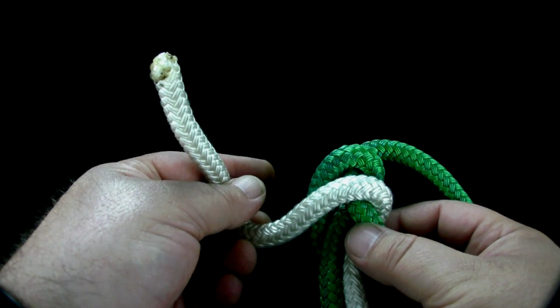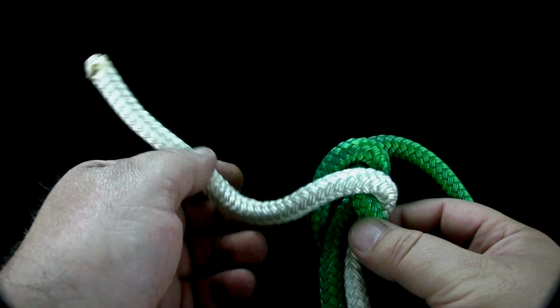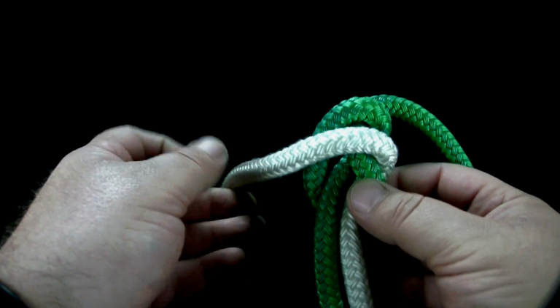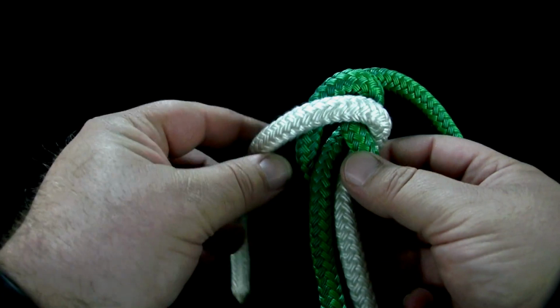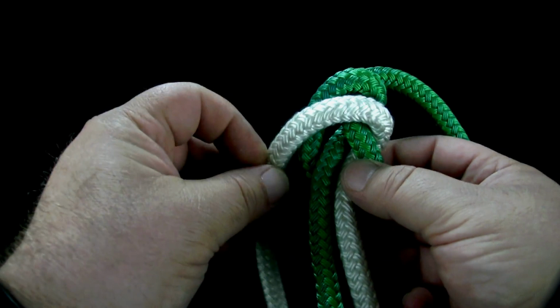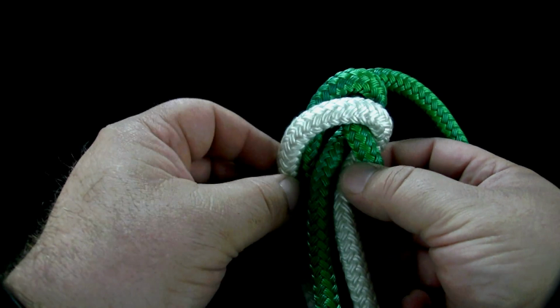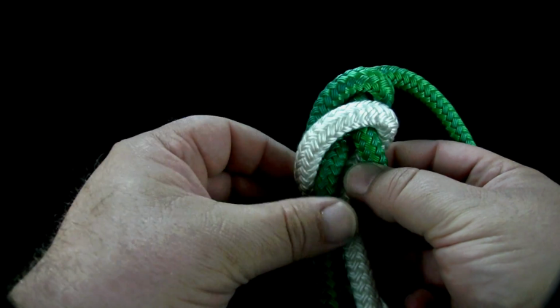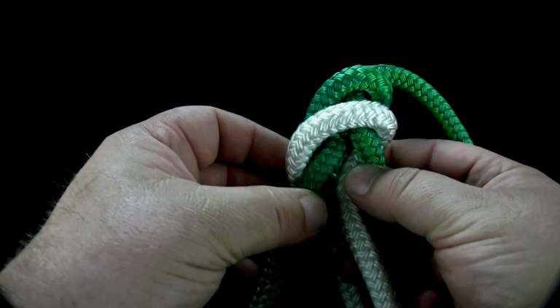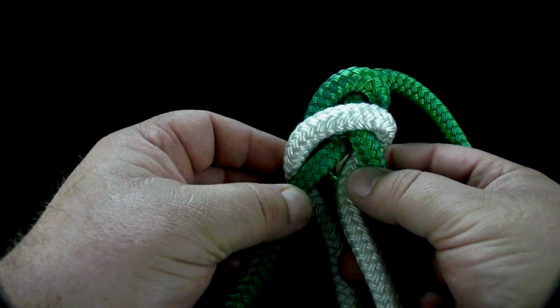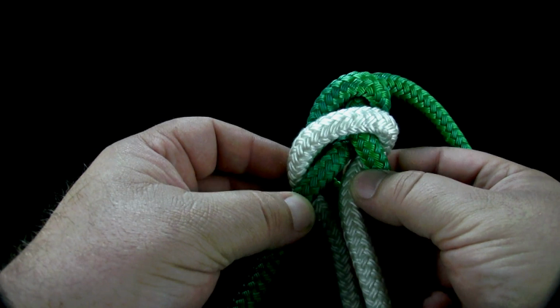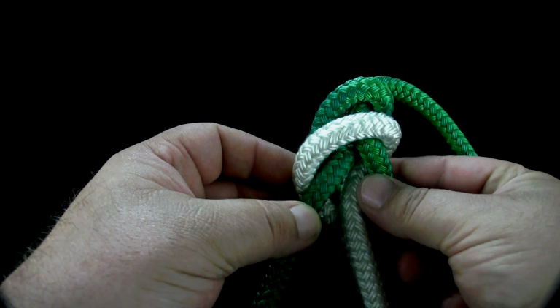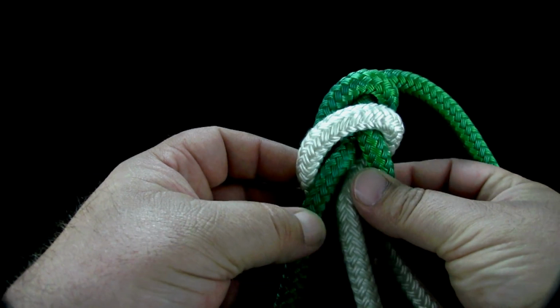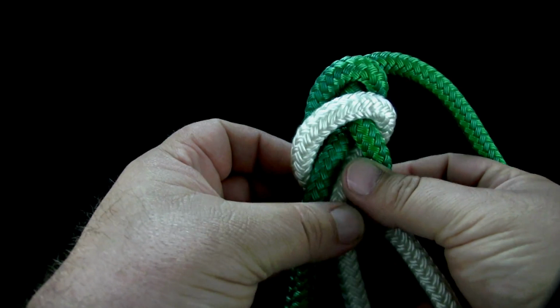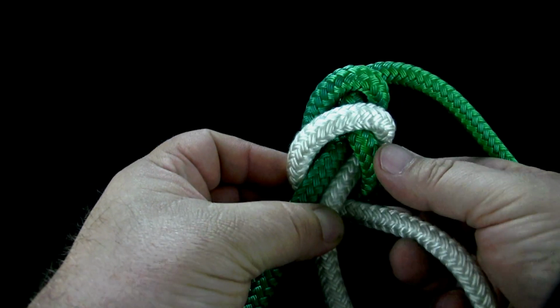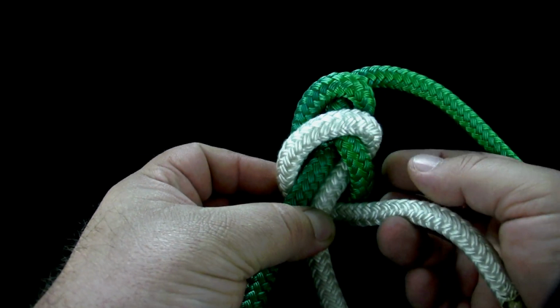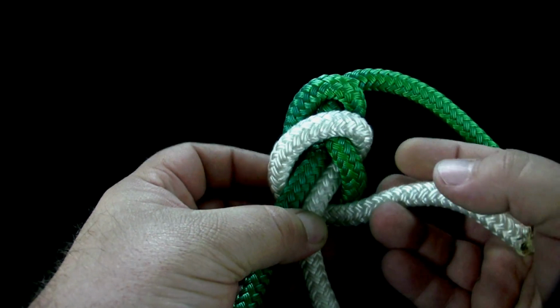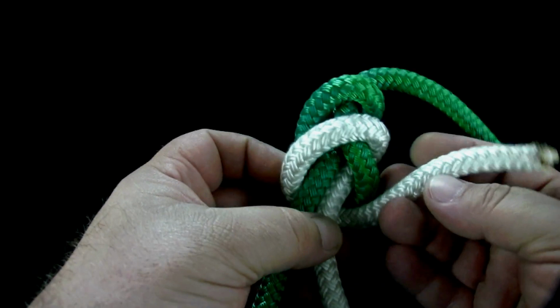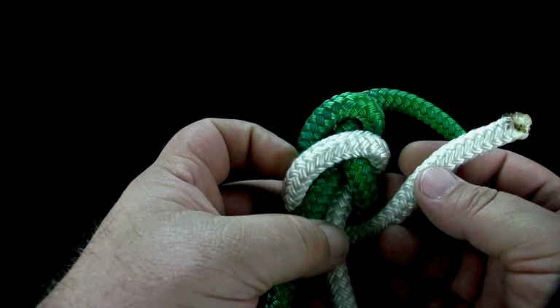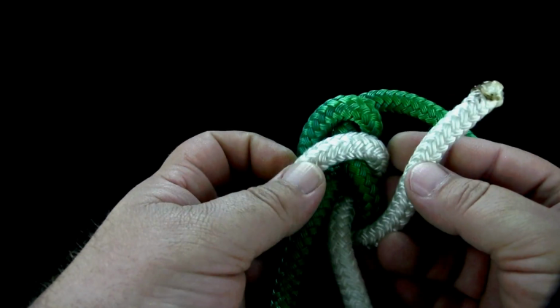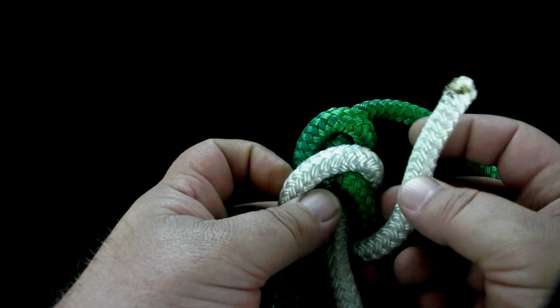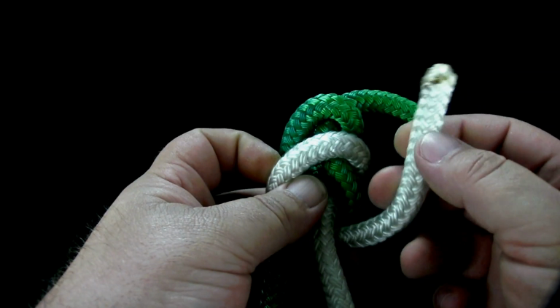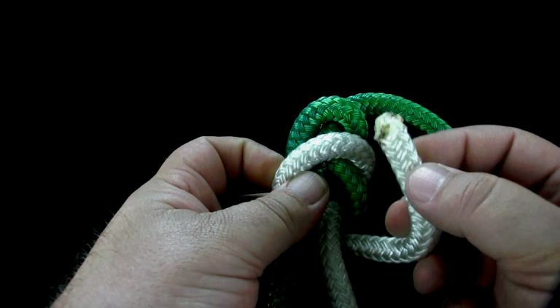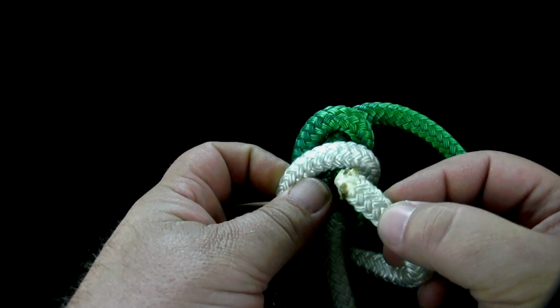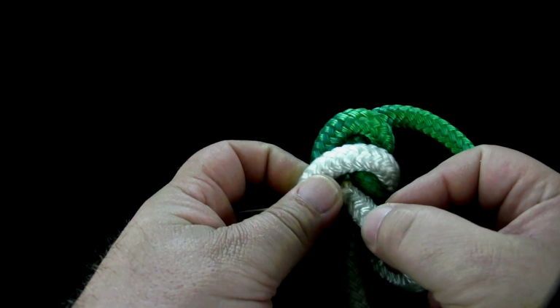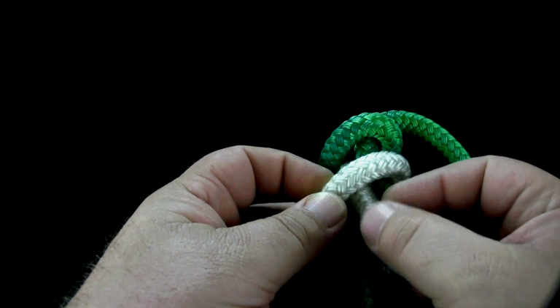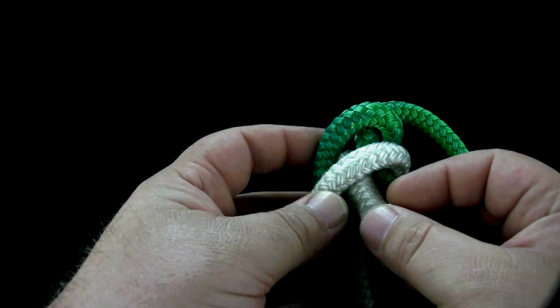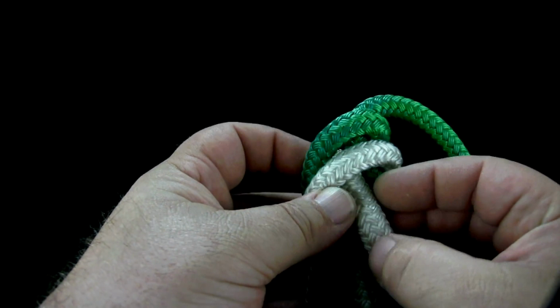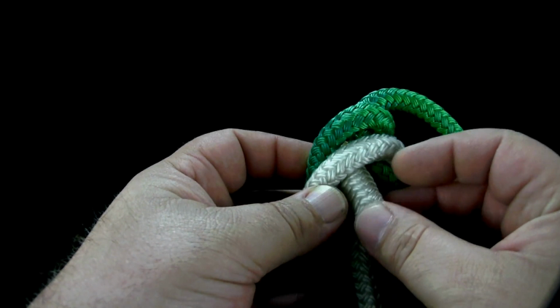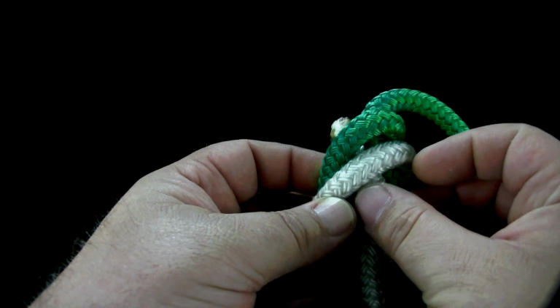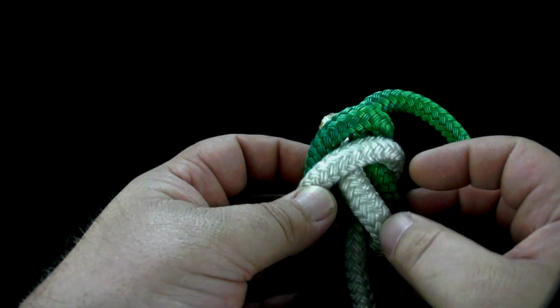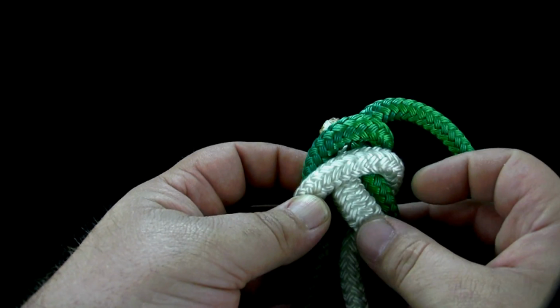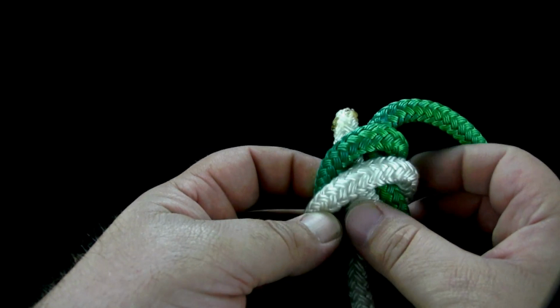Cross the end of the second rope behind the end of the first rope in the second rope's standing part. Keeping the second rope alongside the first rope, slide the second rope up through the knot.